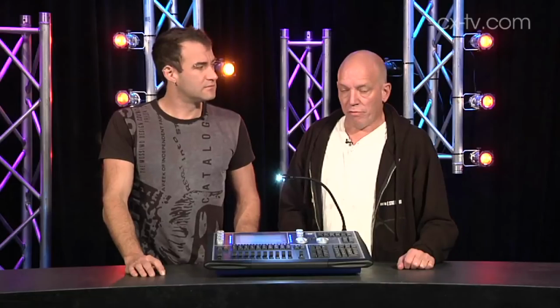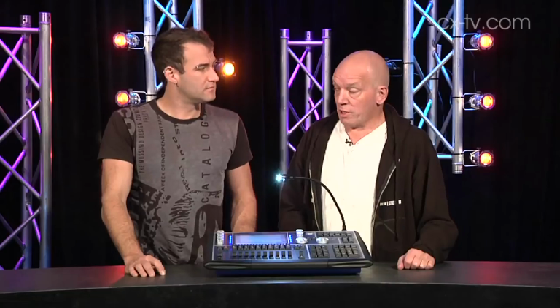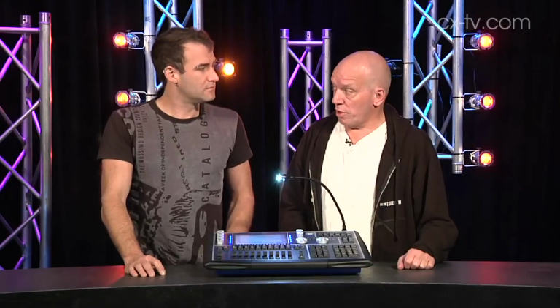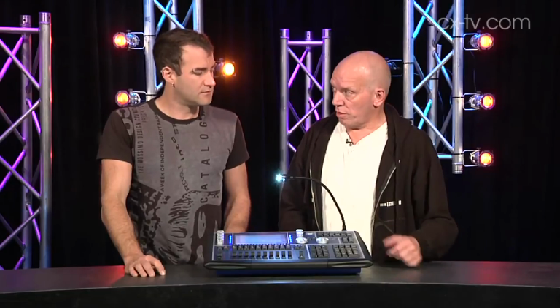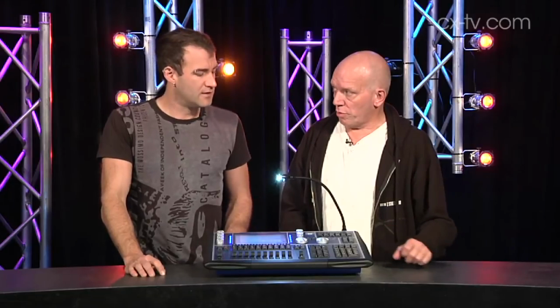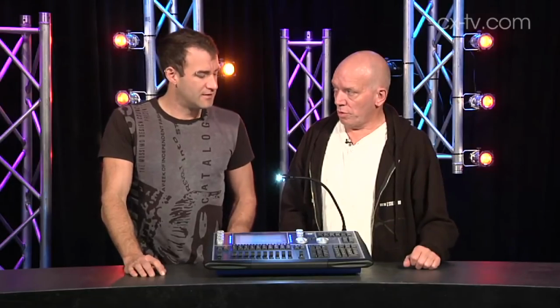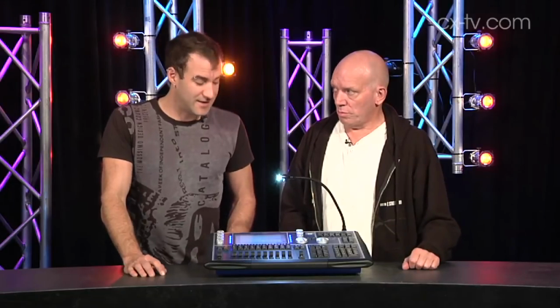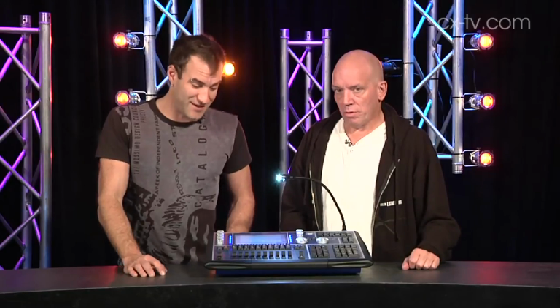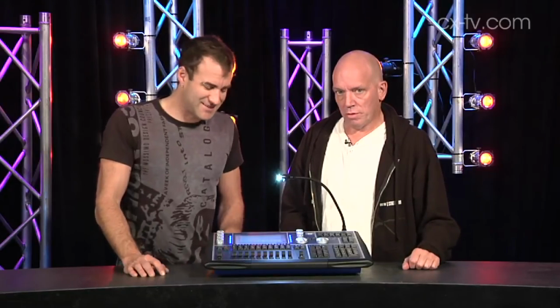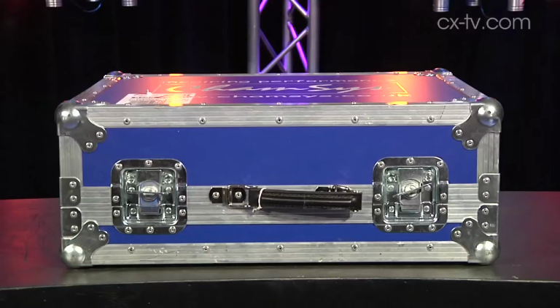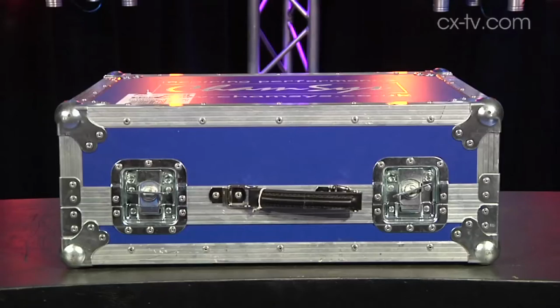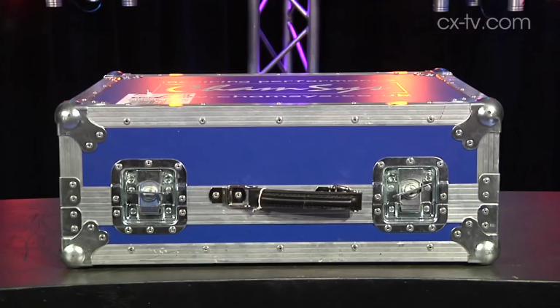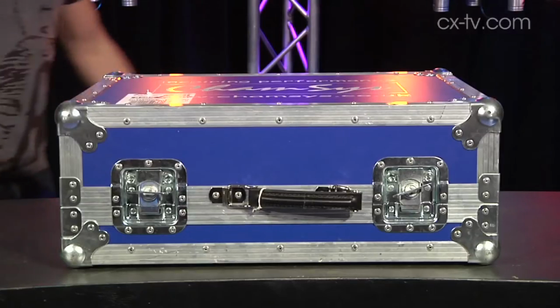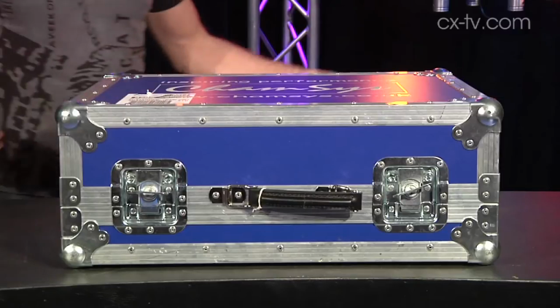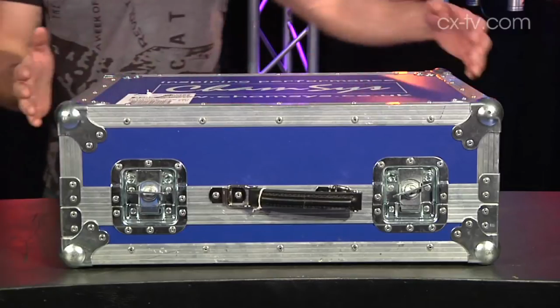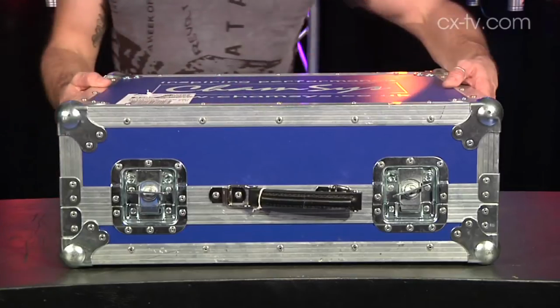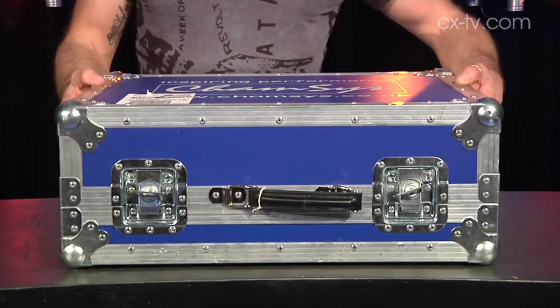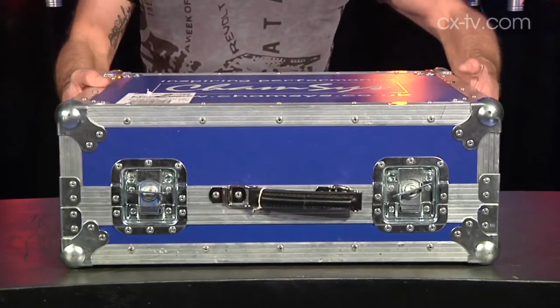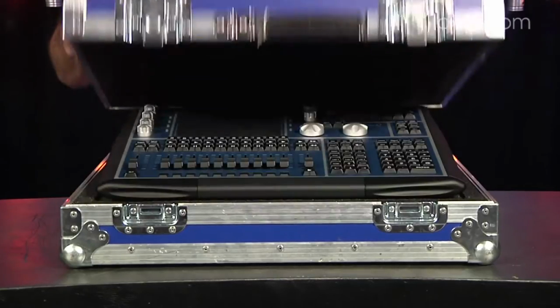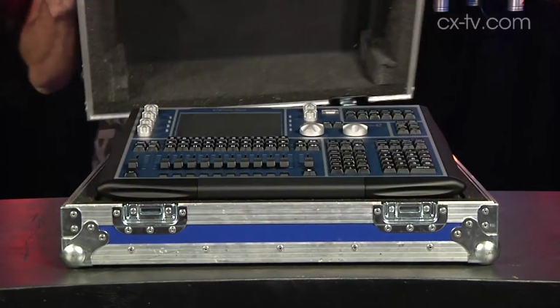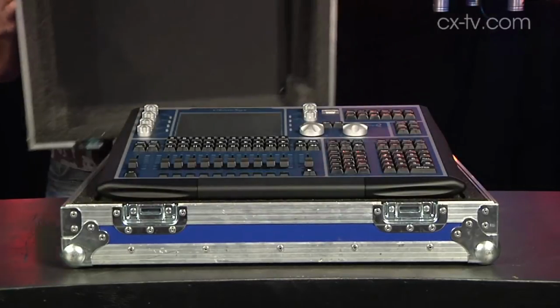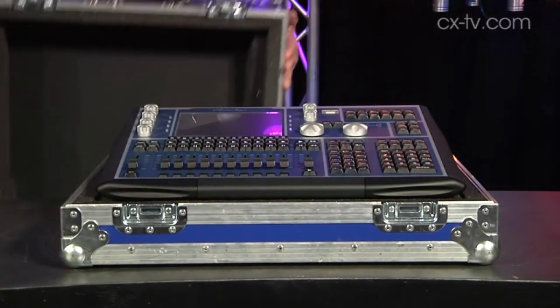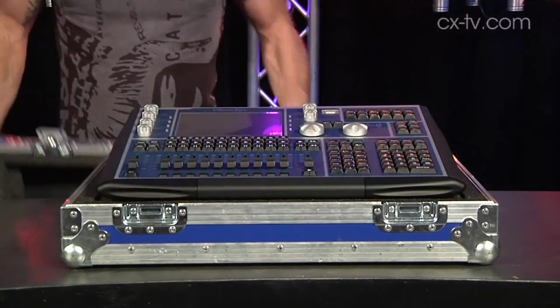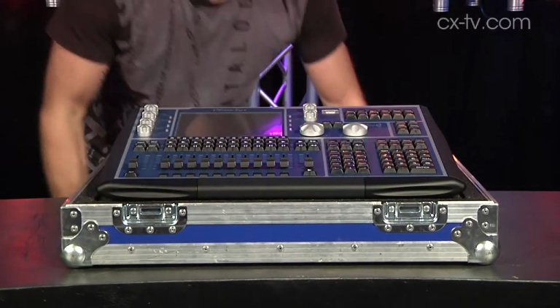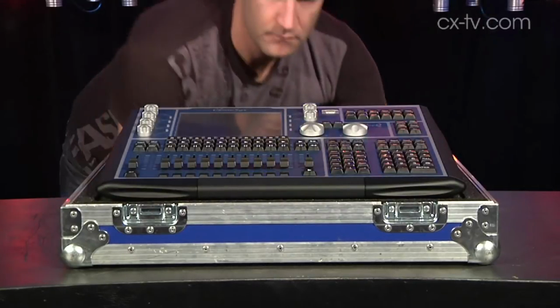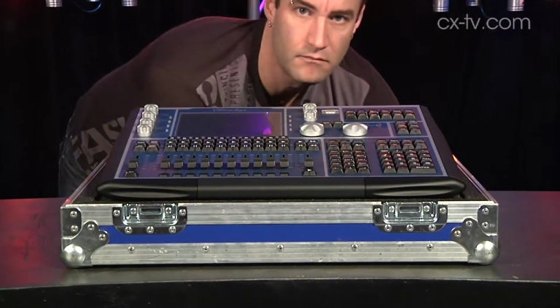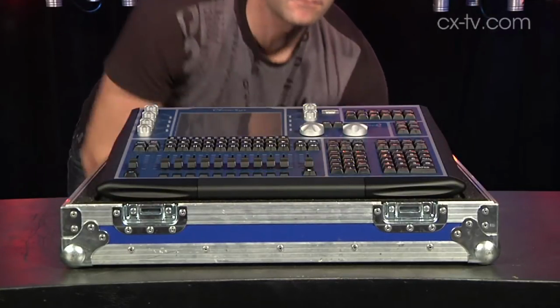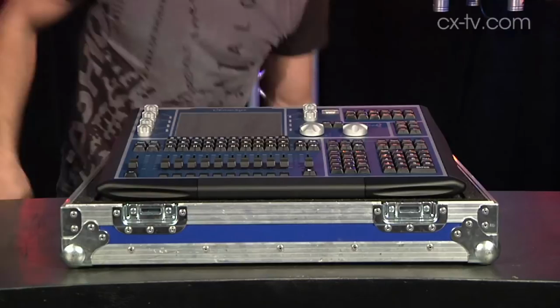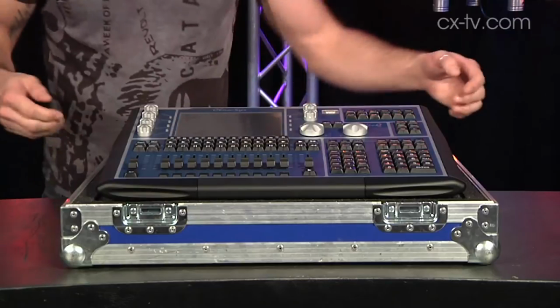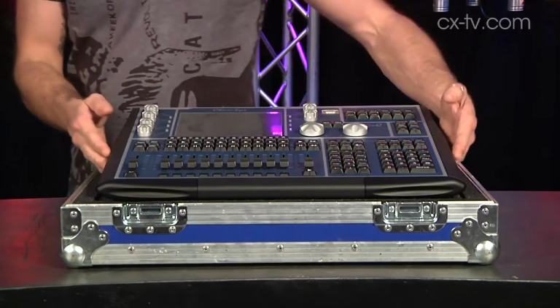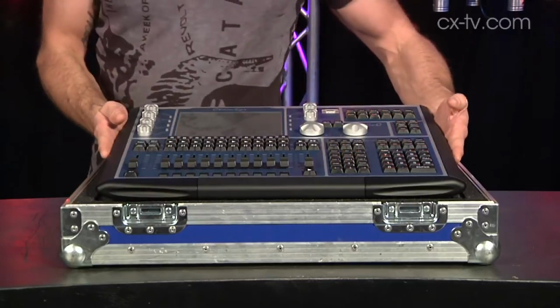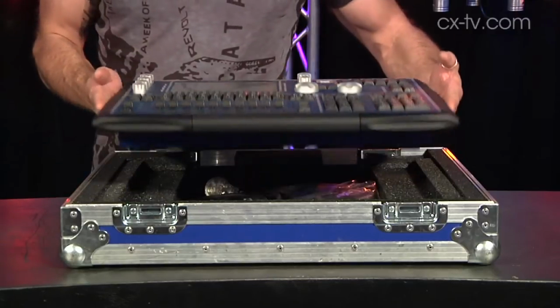A bite-sized lighting console. This is the MQ60 from CamSys. It's the latest generation of their MagicQ console range.